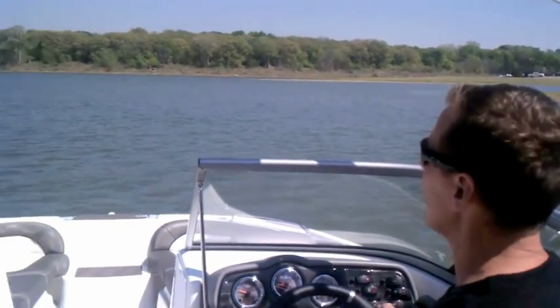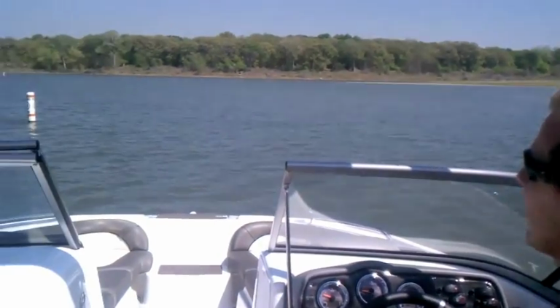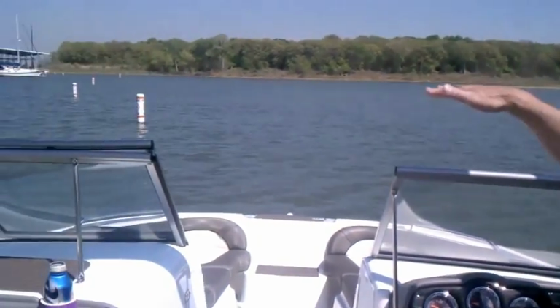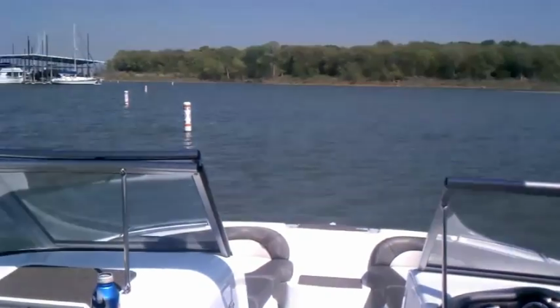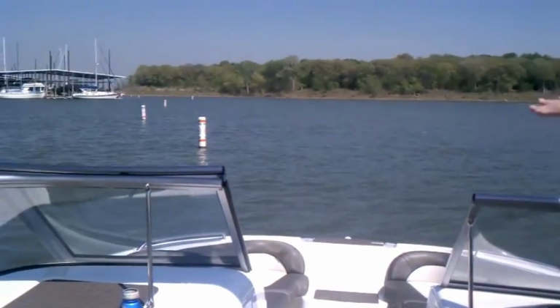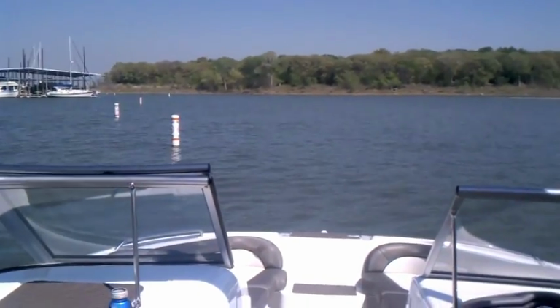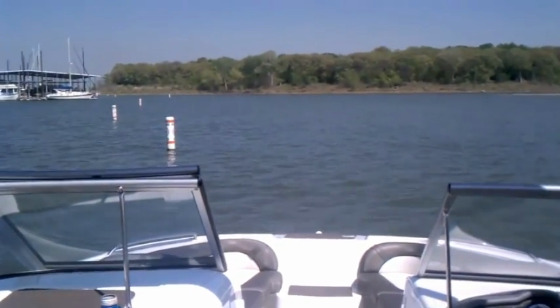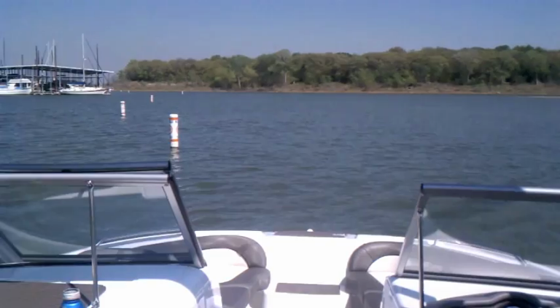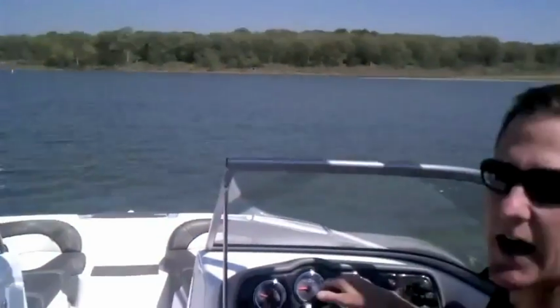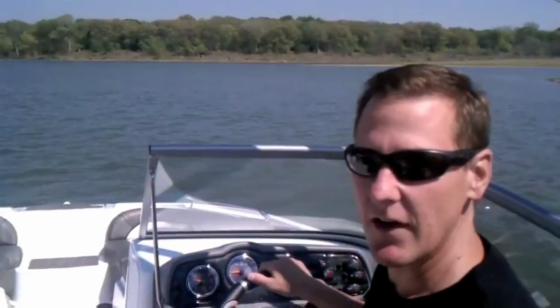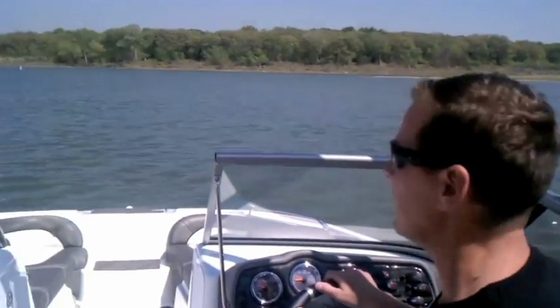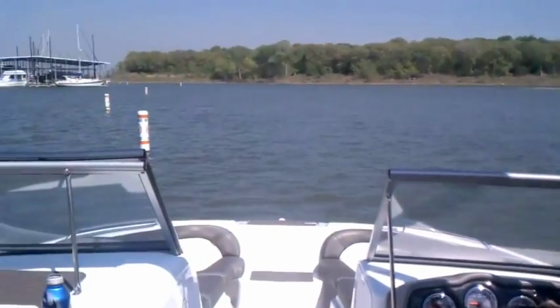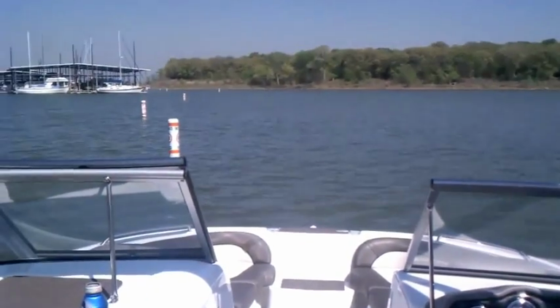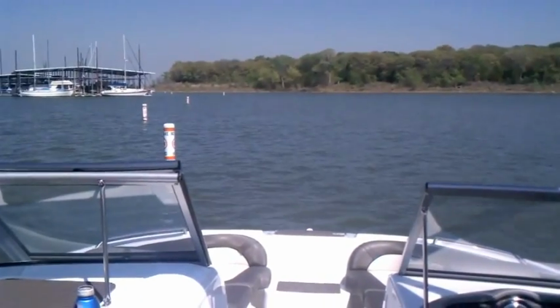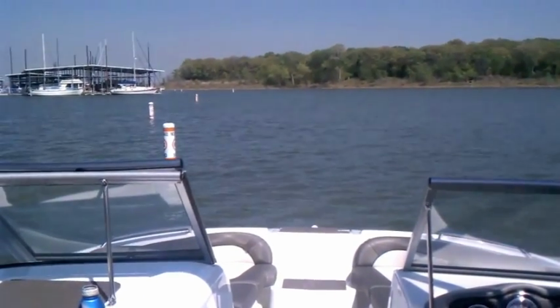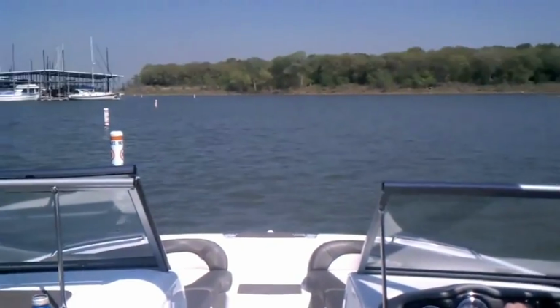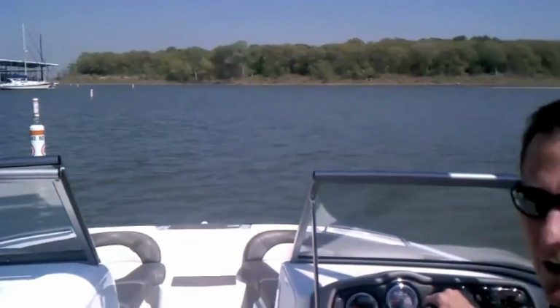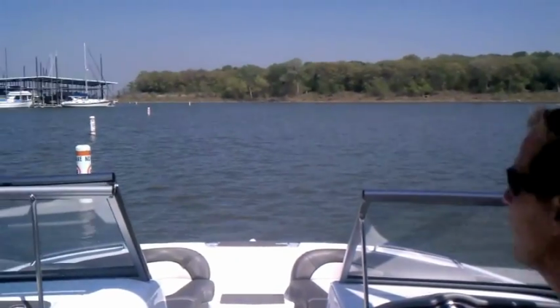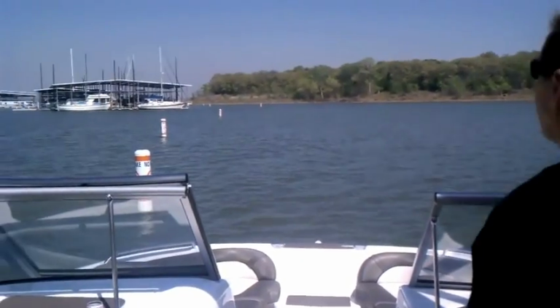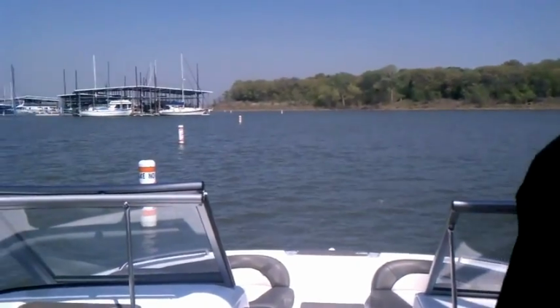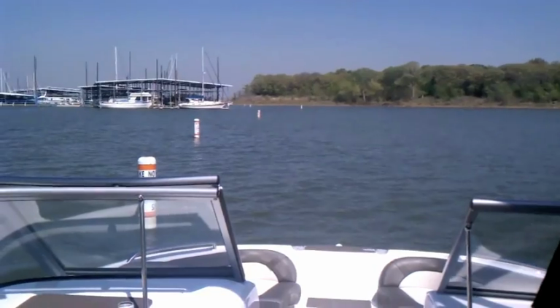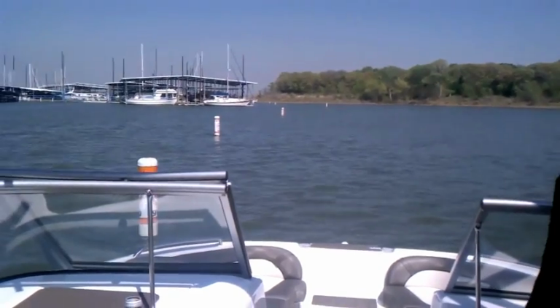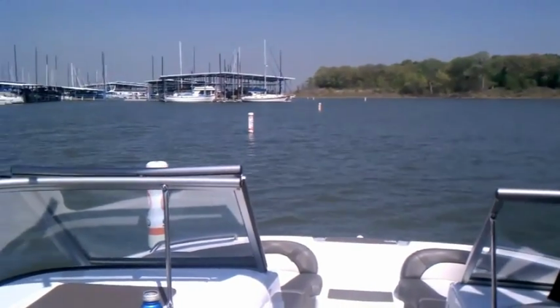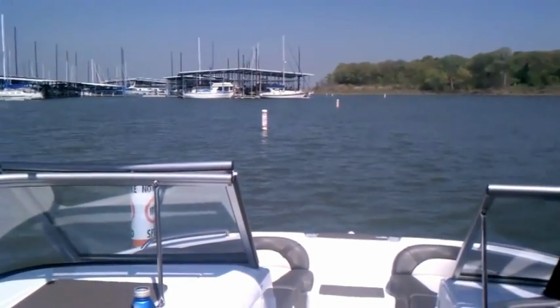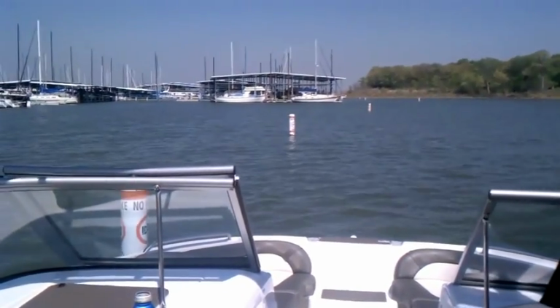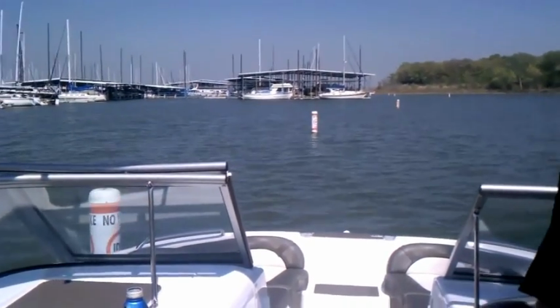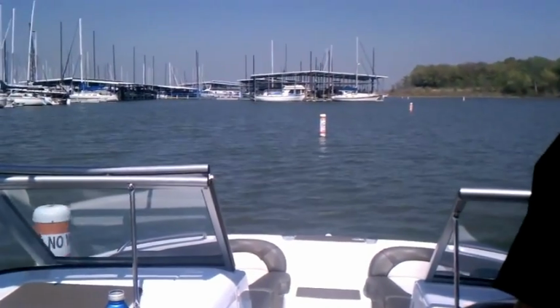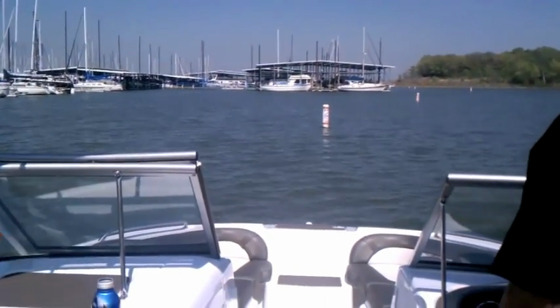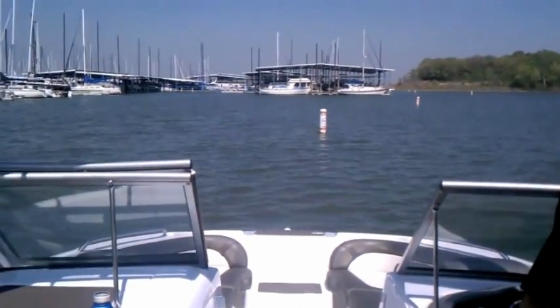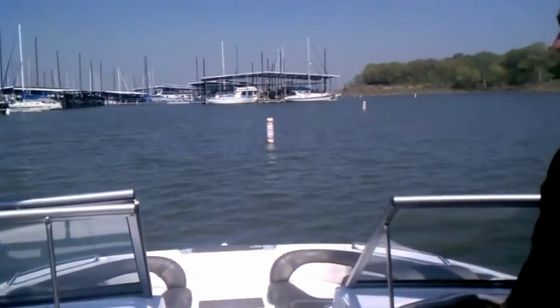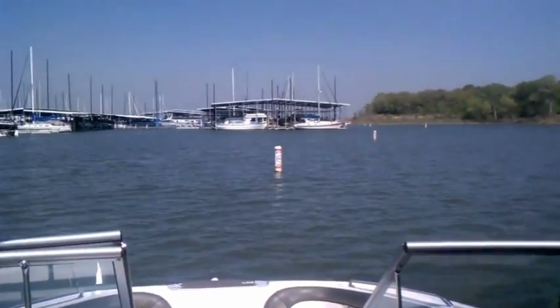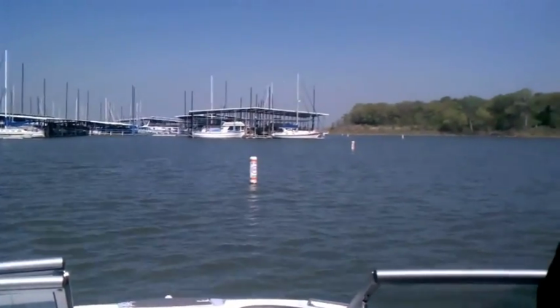We've got a pretty nice current coming in out of this way. I'm going to show you how tight I can get around these jumps. This is in forward idle mode right now.